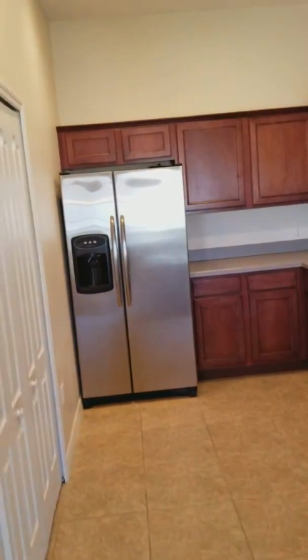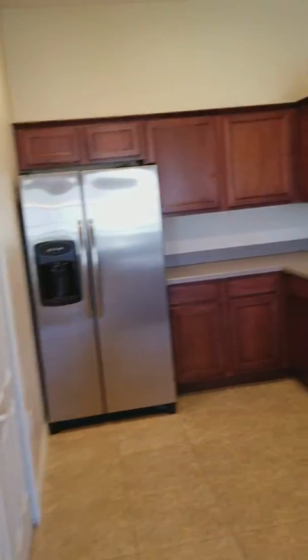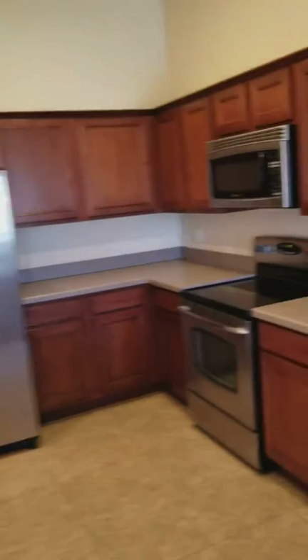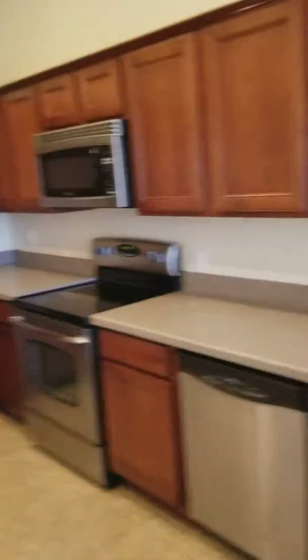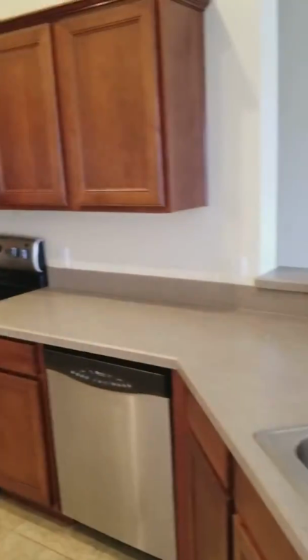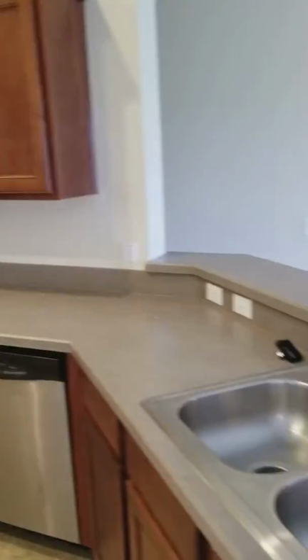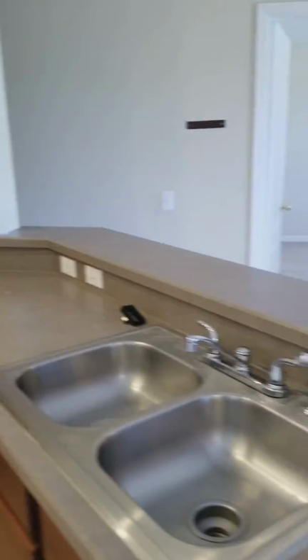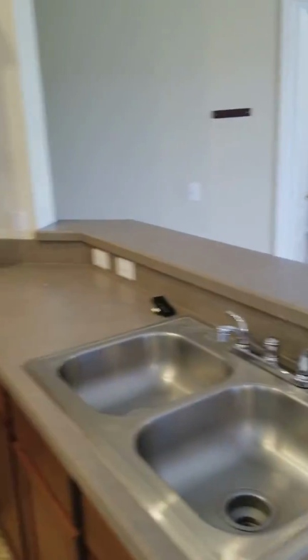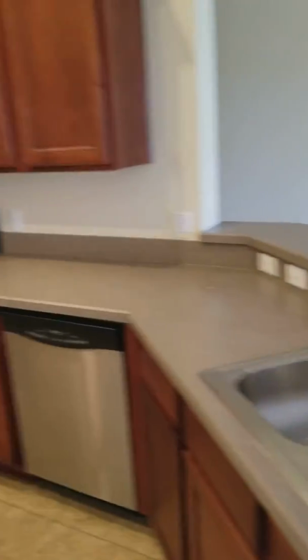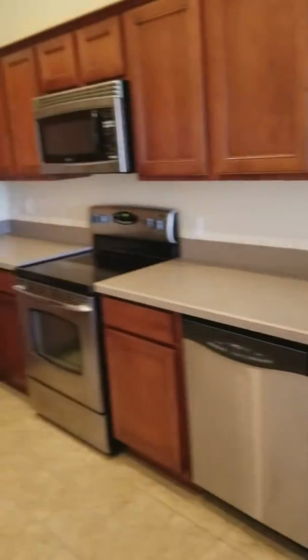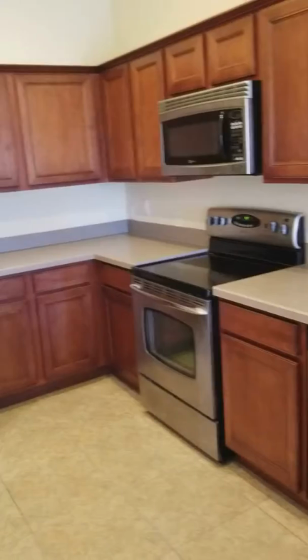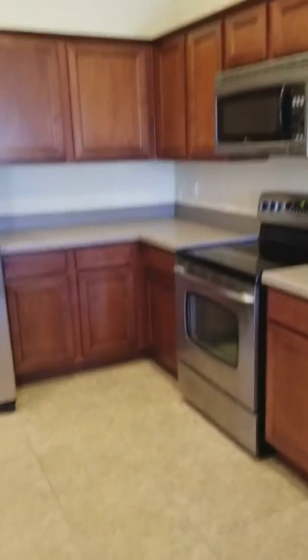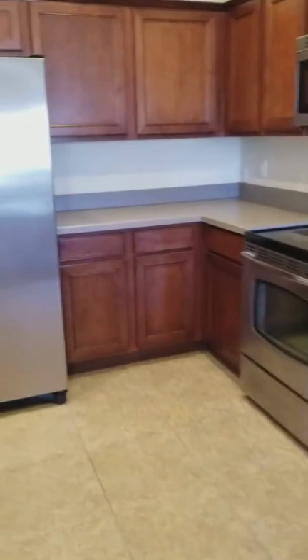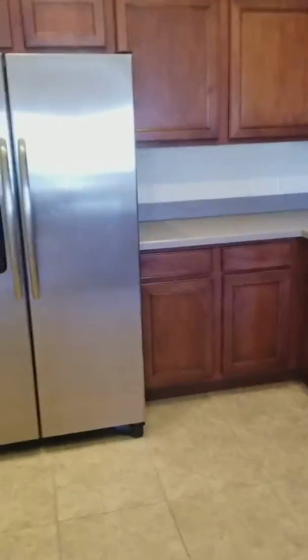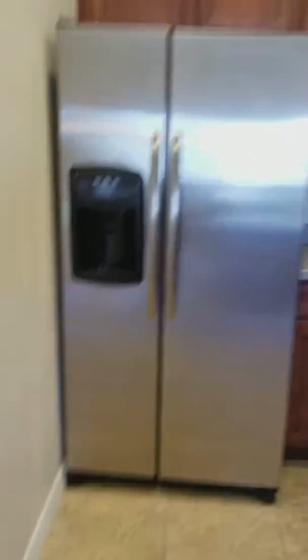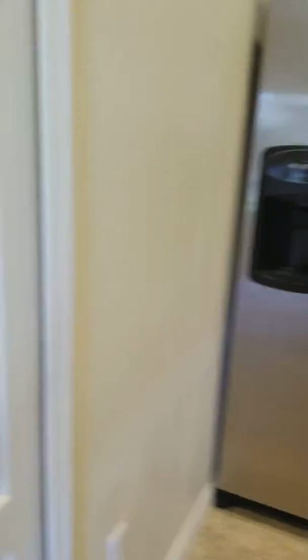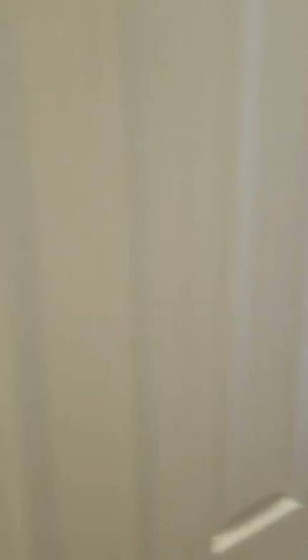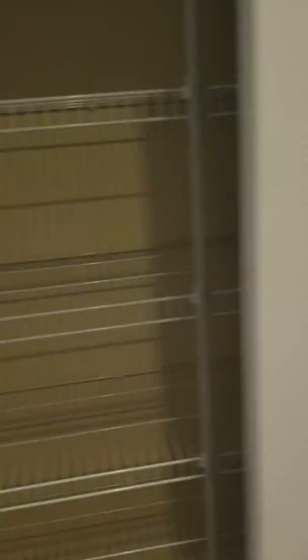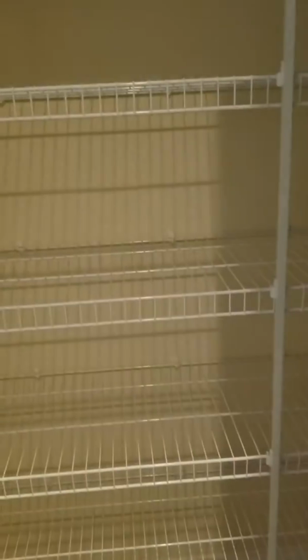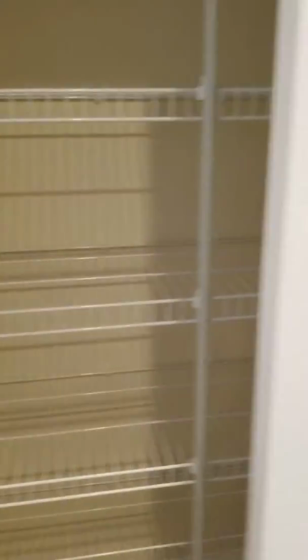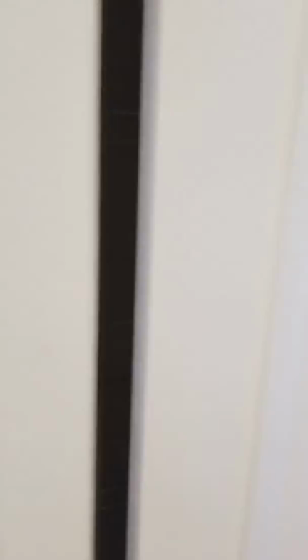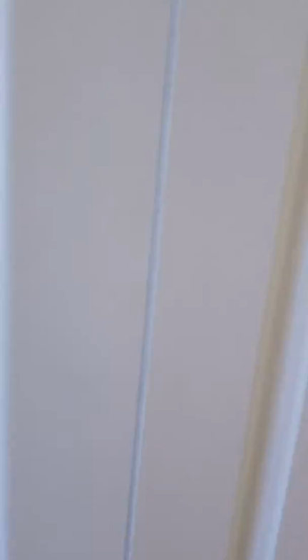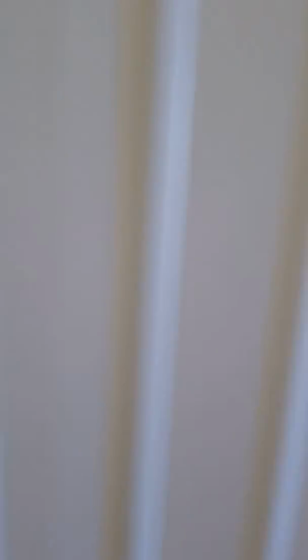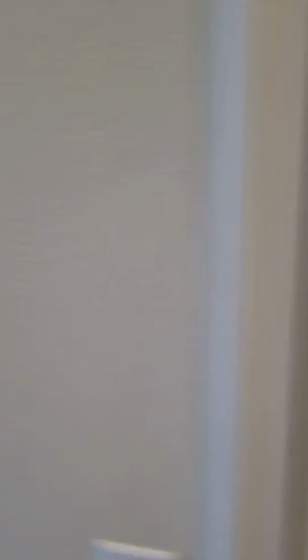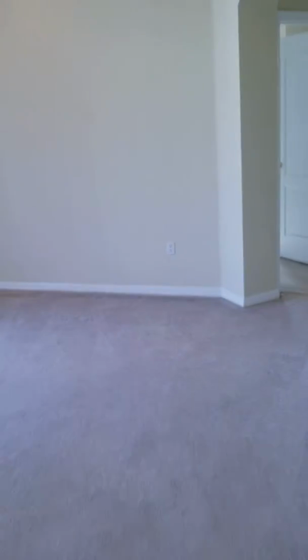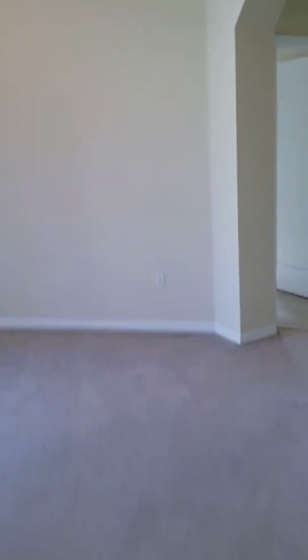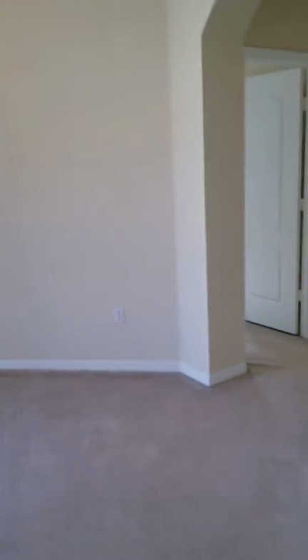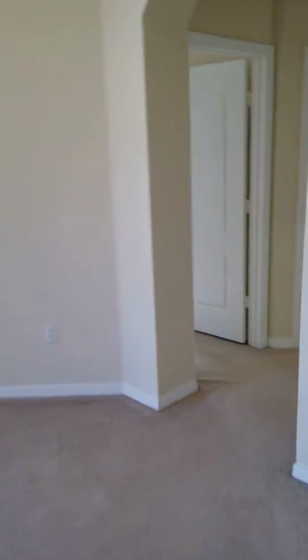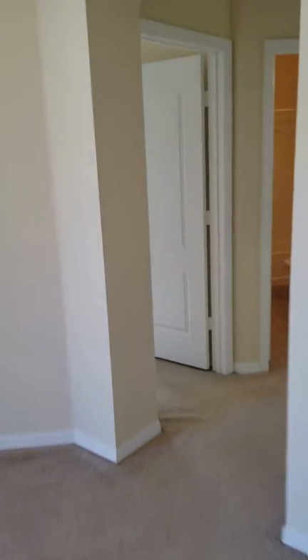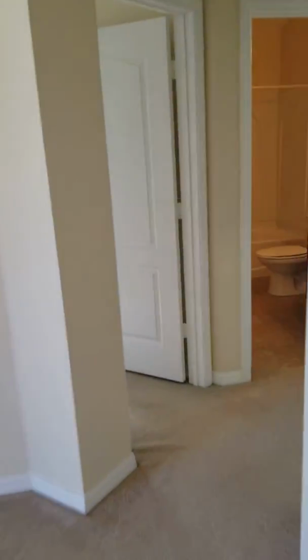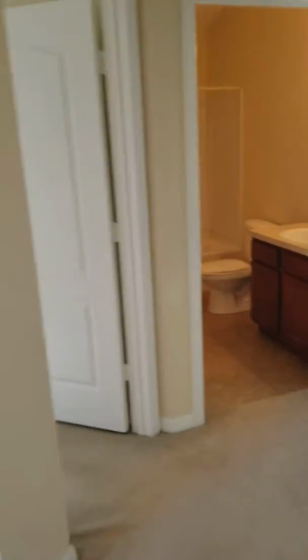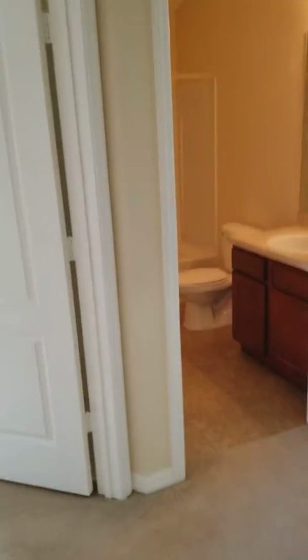Back in the kitchen — all appliances are stainless steel, all looks fine, and we've got tile floors. There's a large pantry right here, and it even comes with a washer and dryer too.